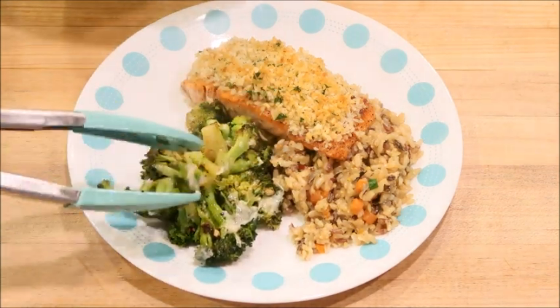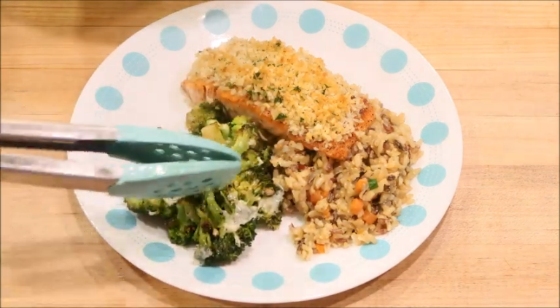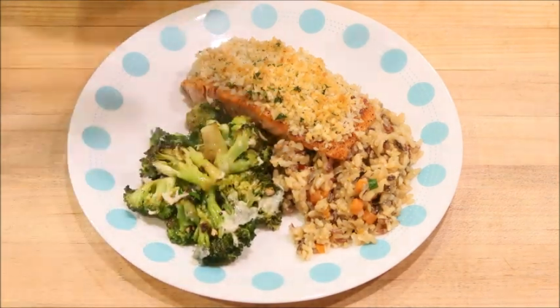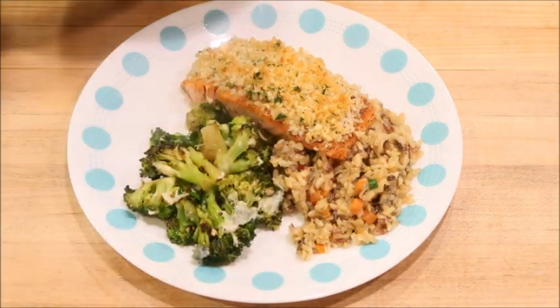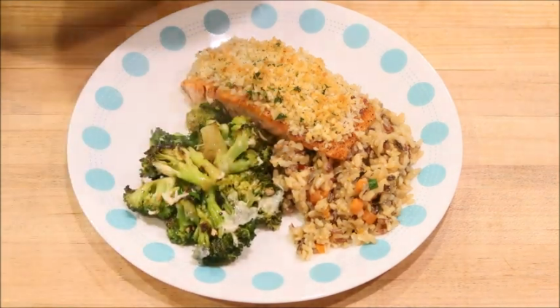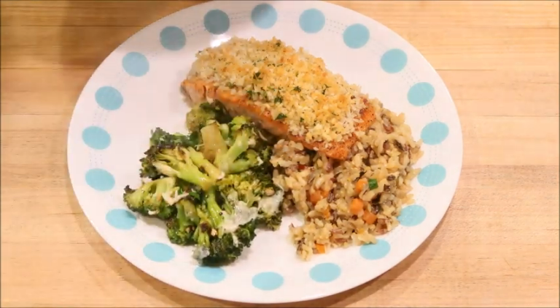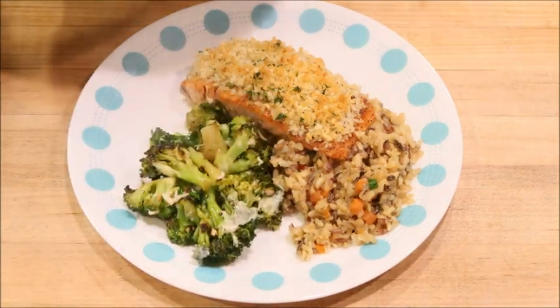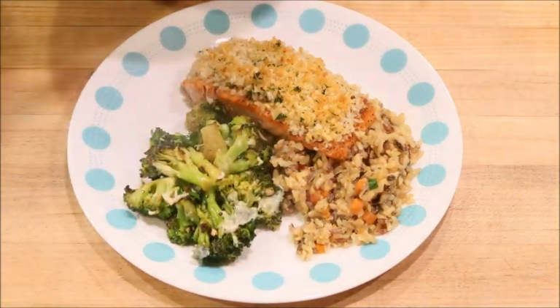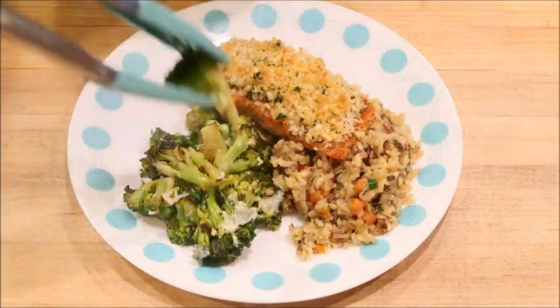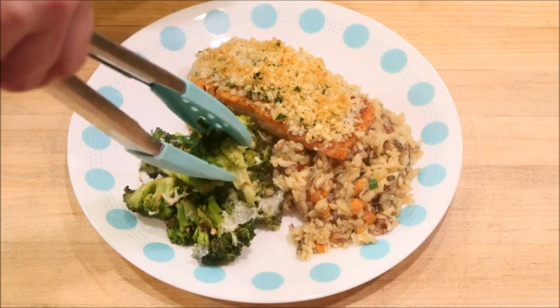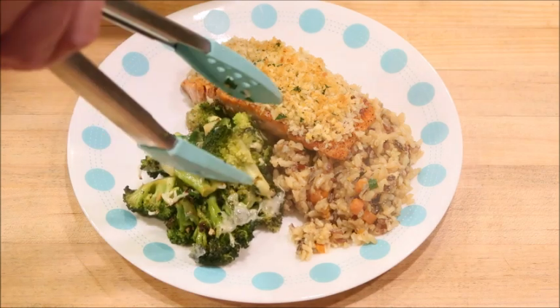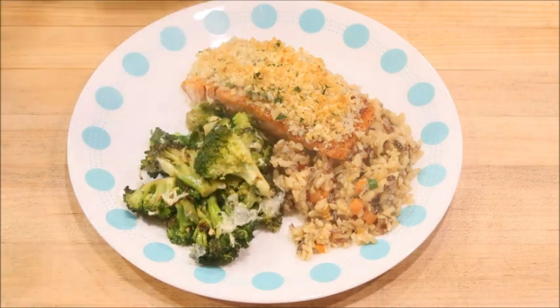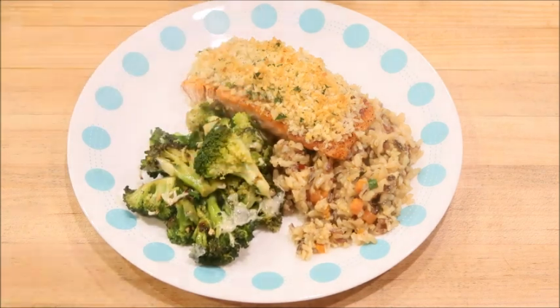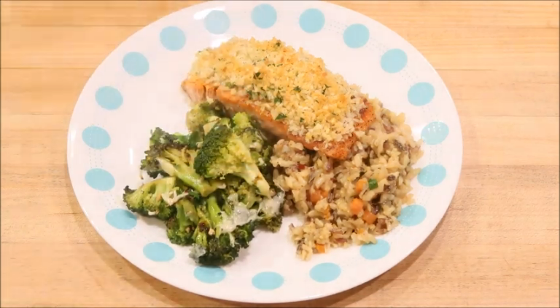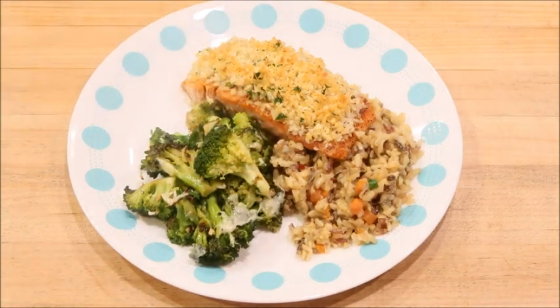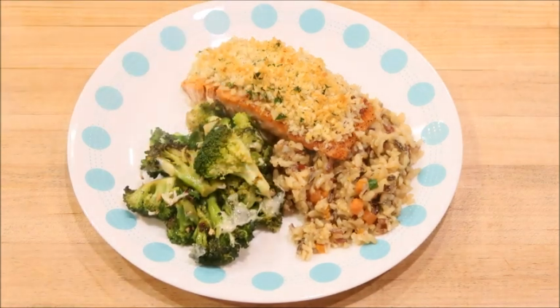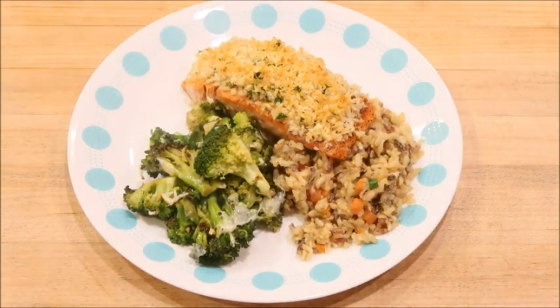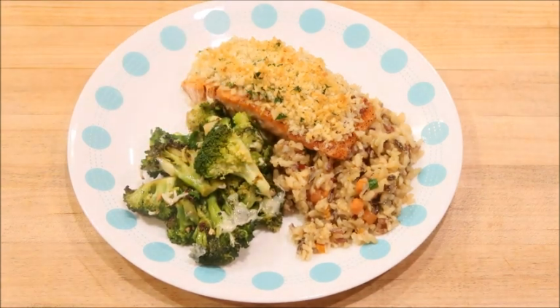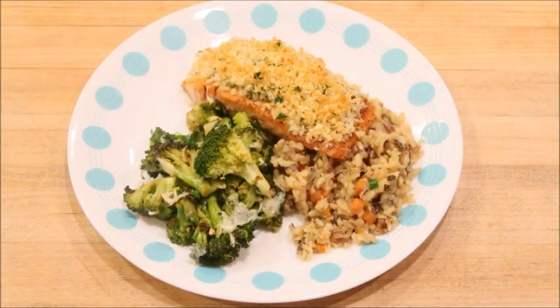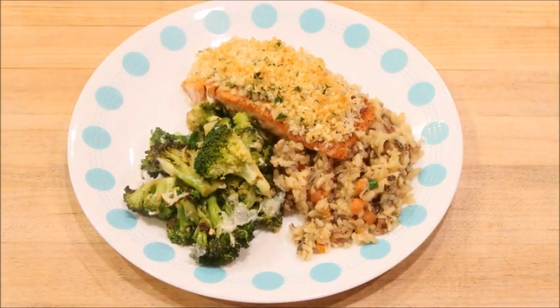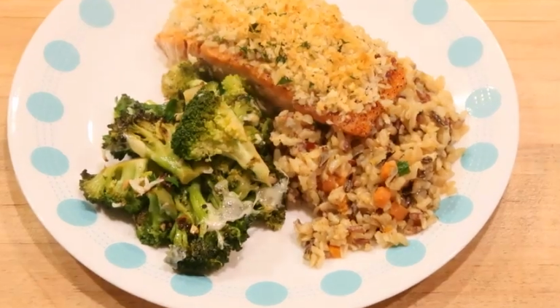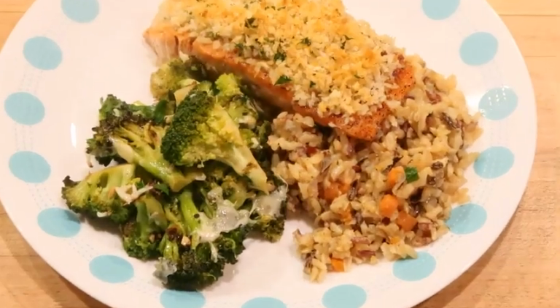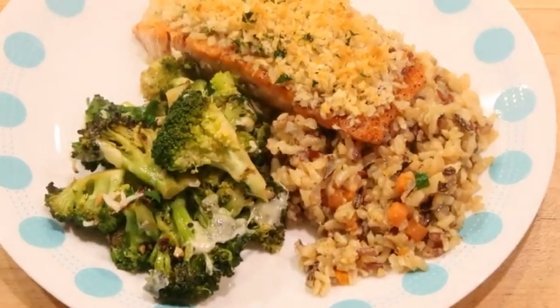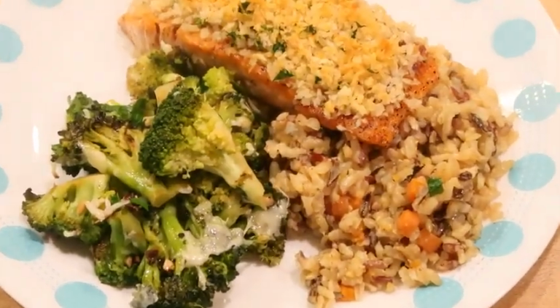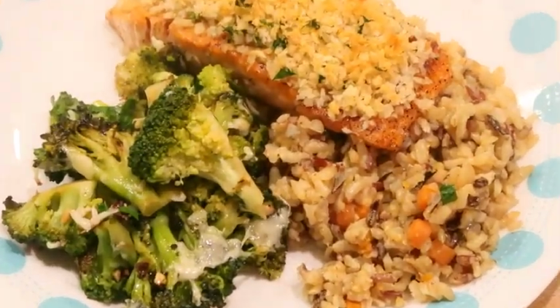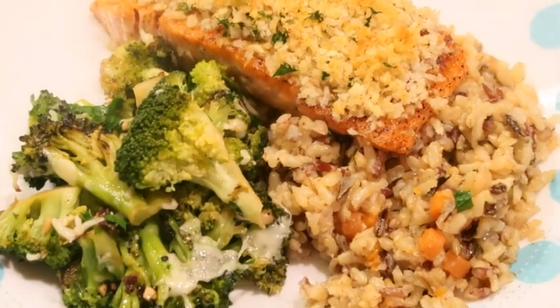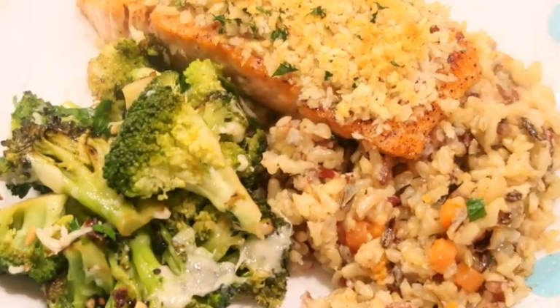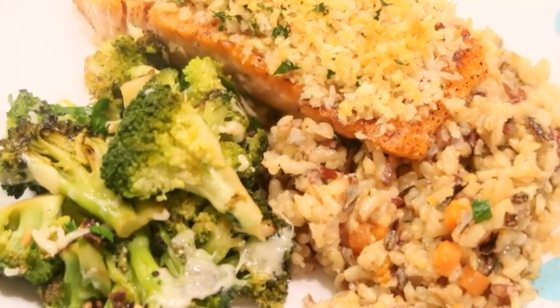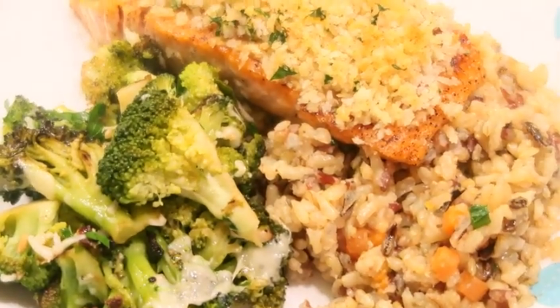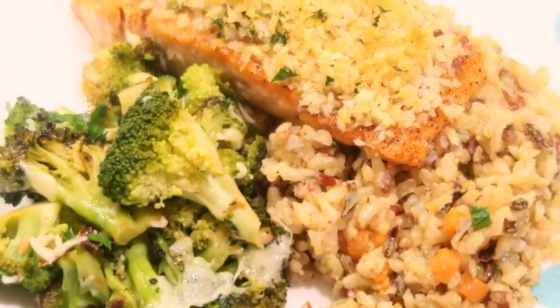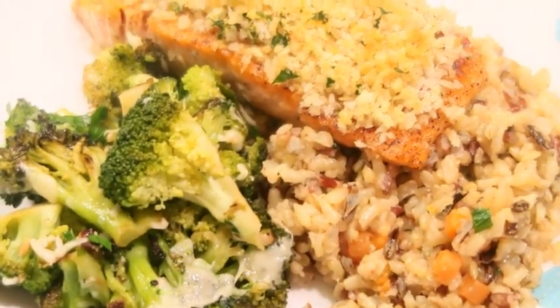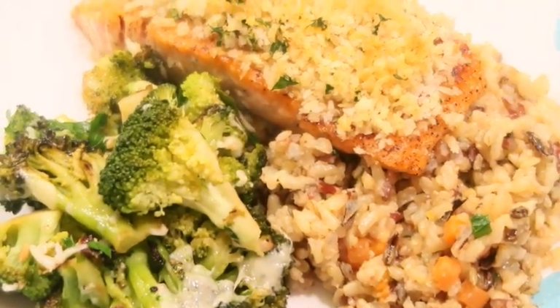This is definitely not a meal that you want to have if you're looking for a quick dinner, but it definitely is worth the time to make it because it's so delicious. Thanks so much for watching and I look forward to the next video. Bye!